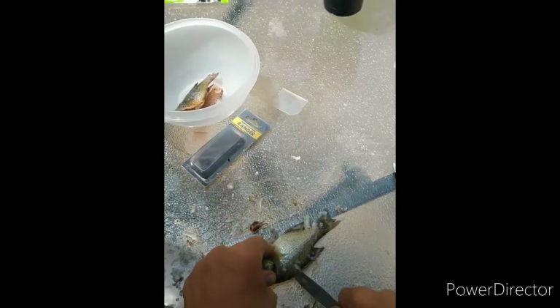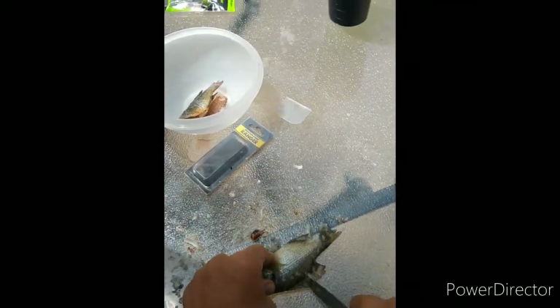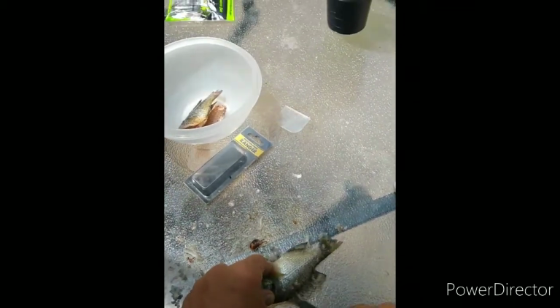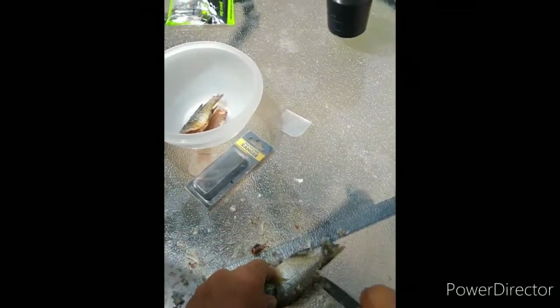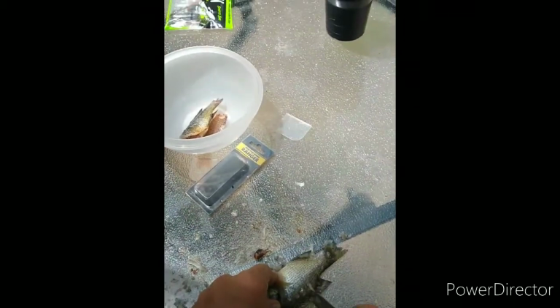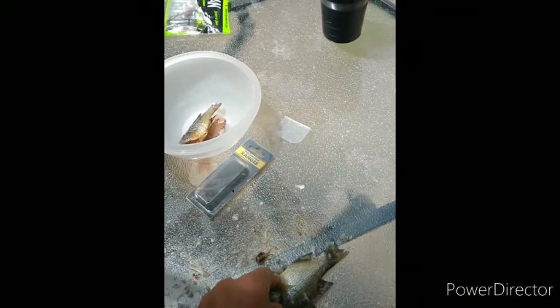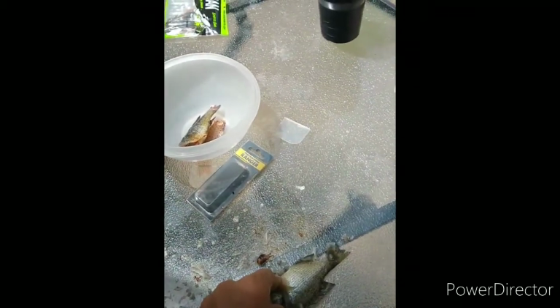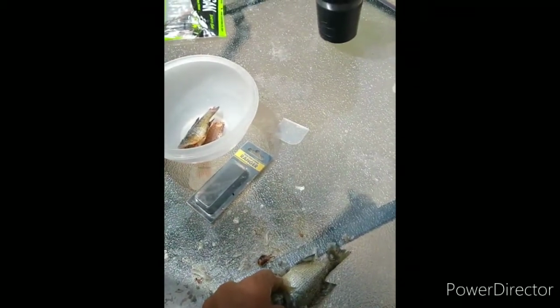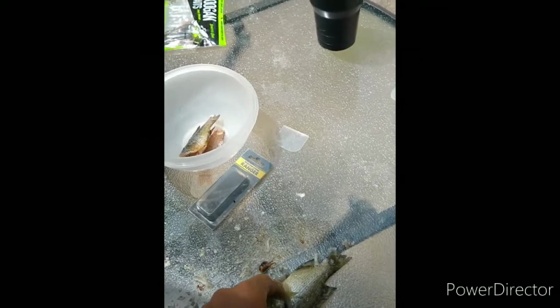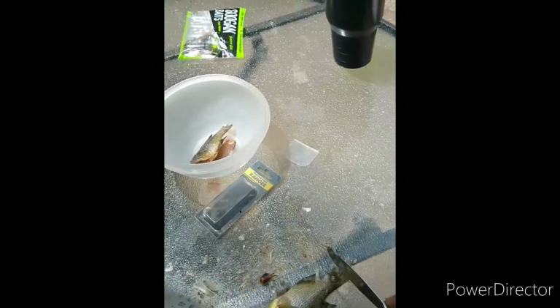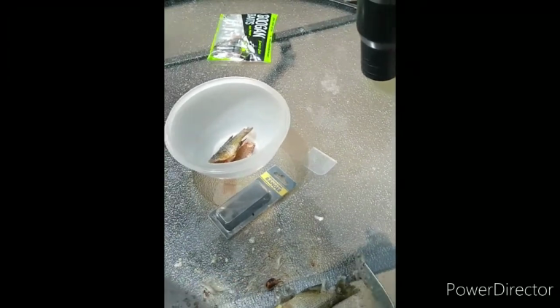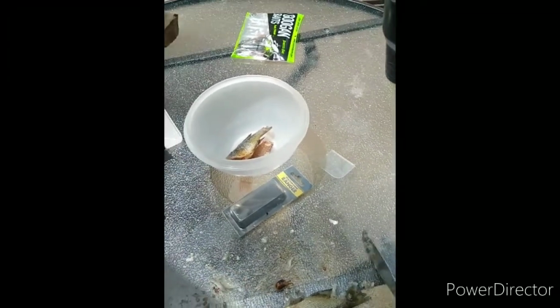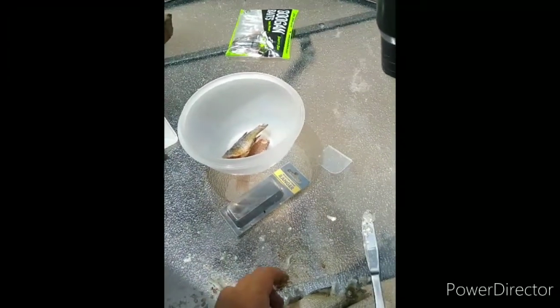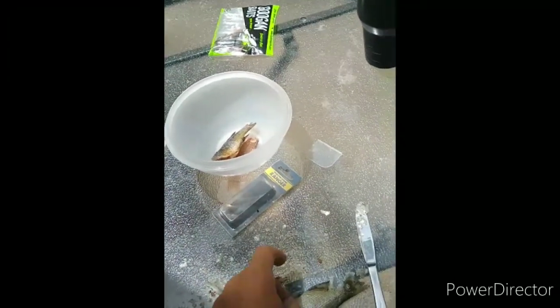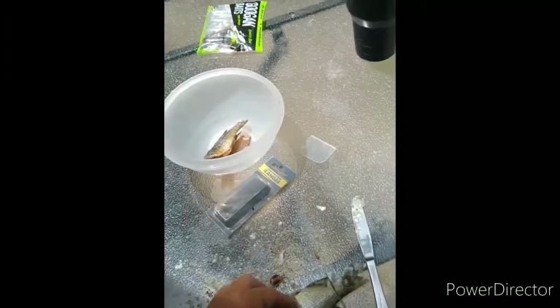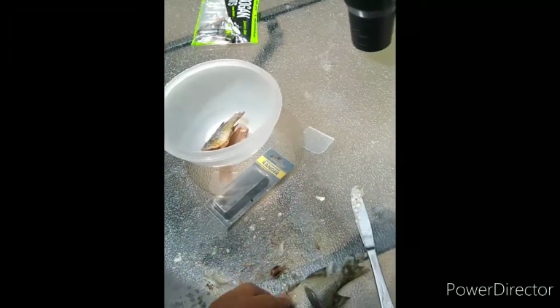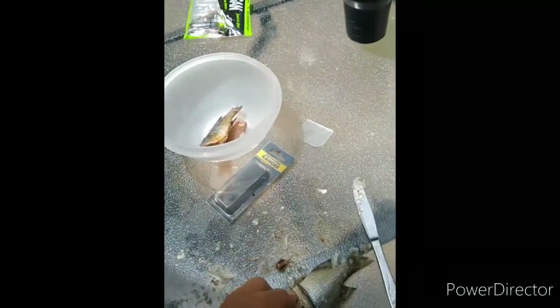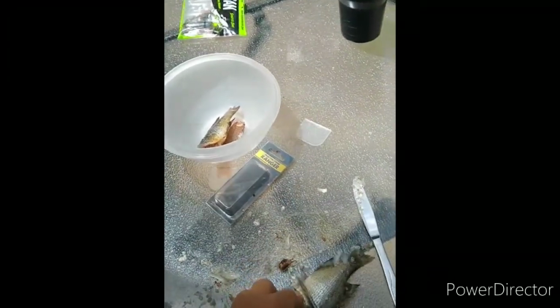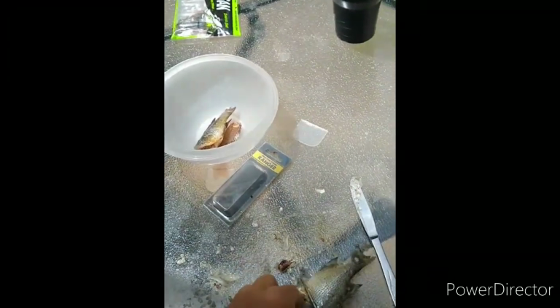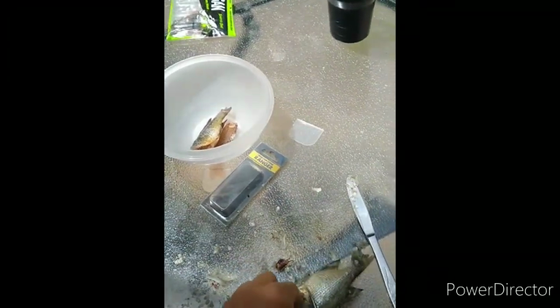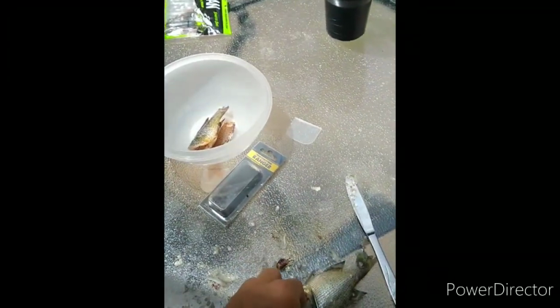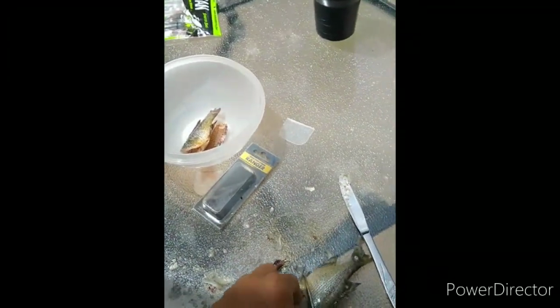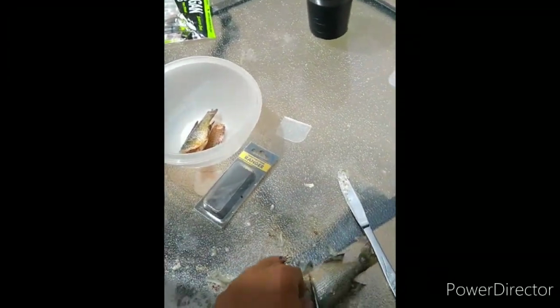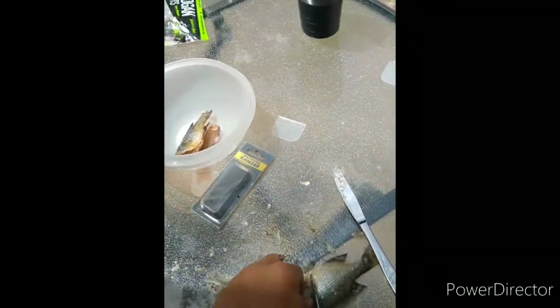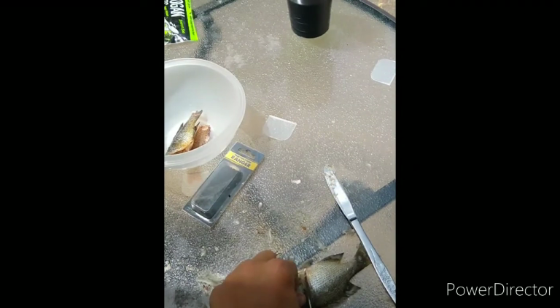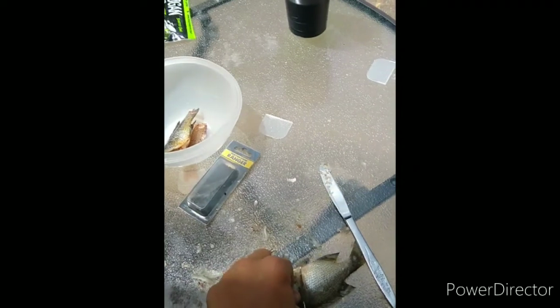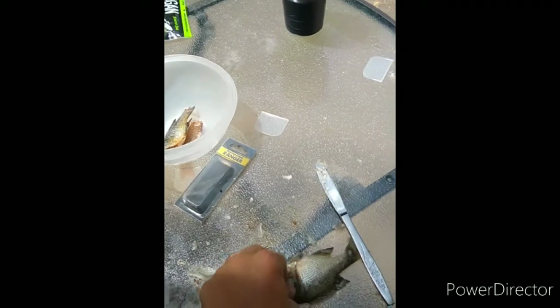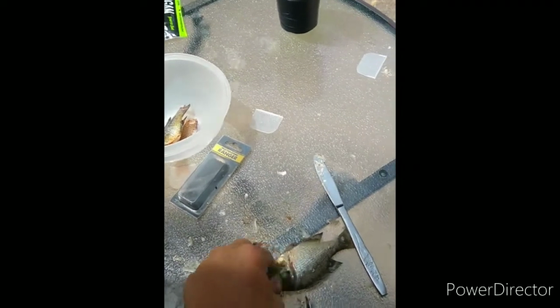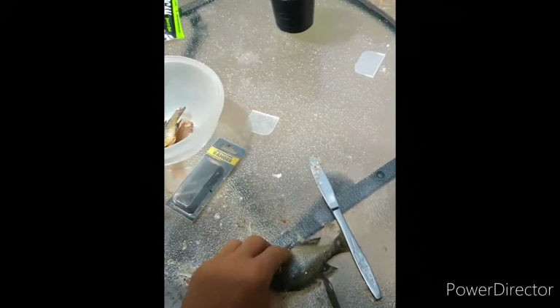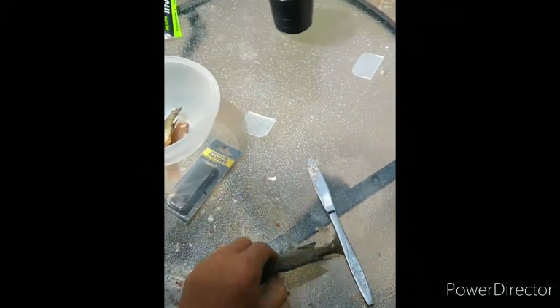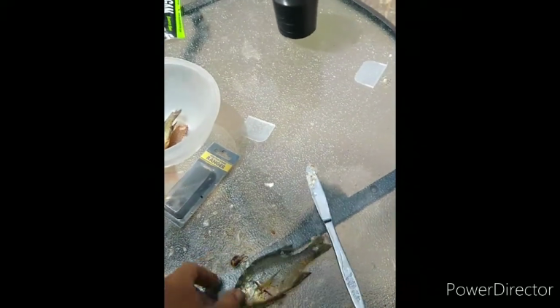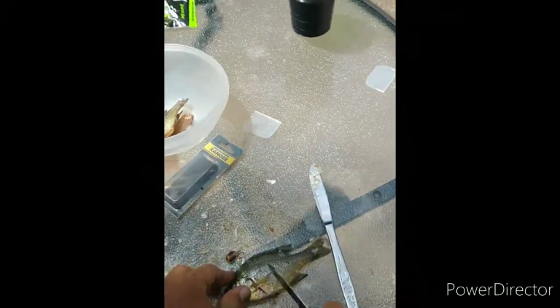If you're wondering how I caught these, it's not that hard. You take a worm on the bottom, find some shade, pop it down, and just wait a little bit — eventually you get a bite.